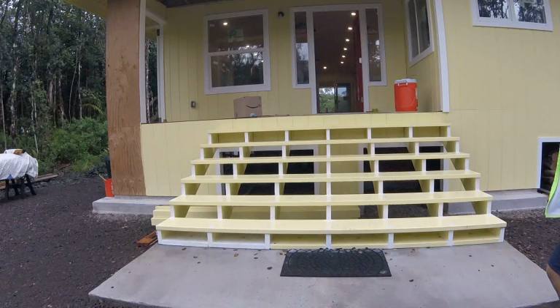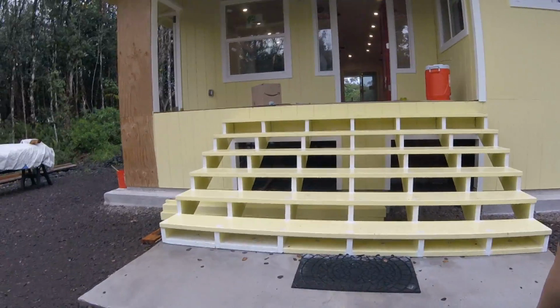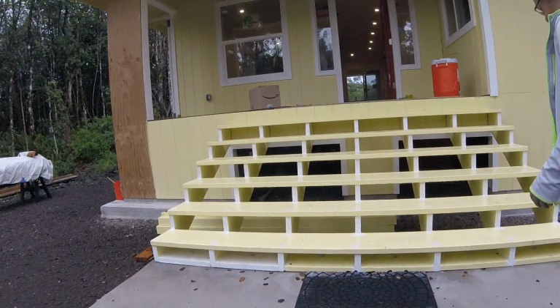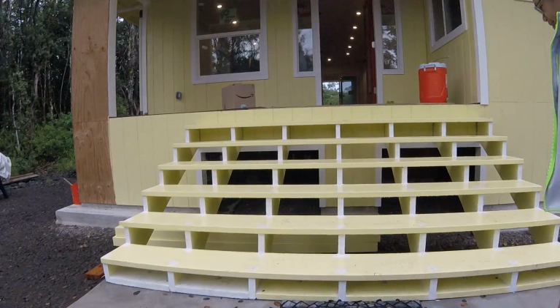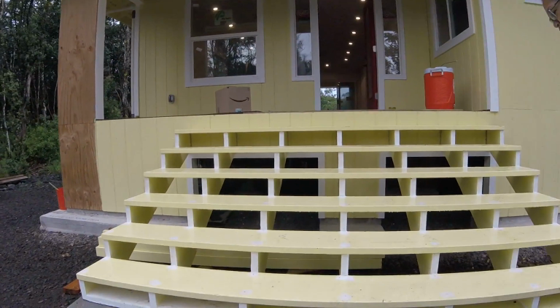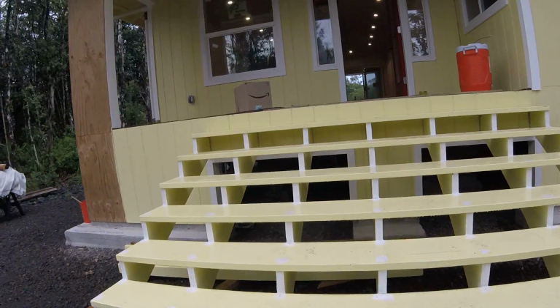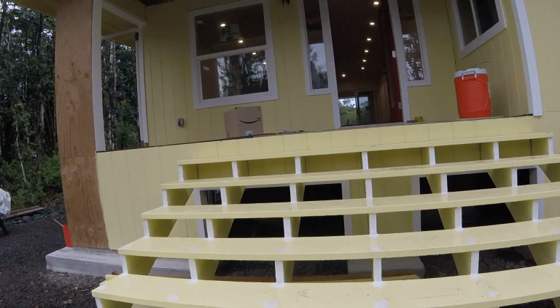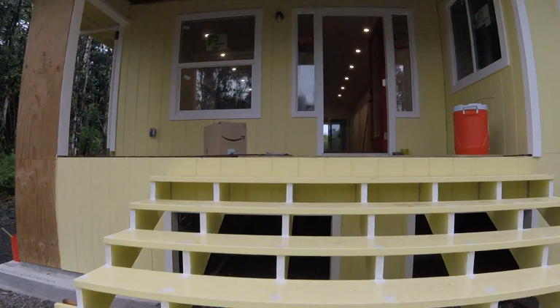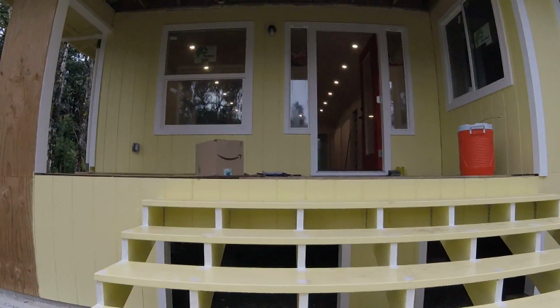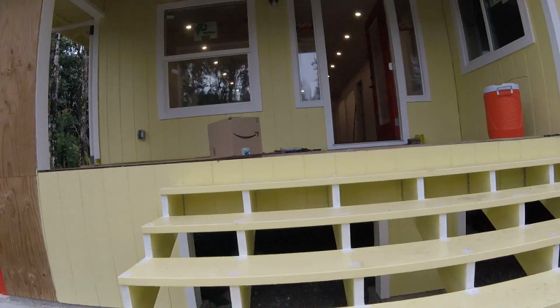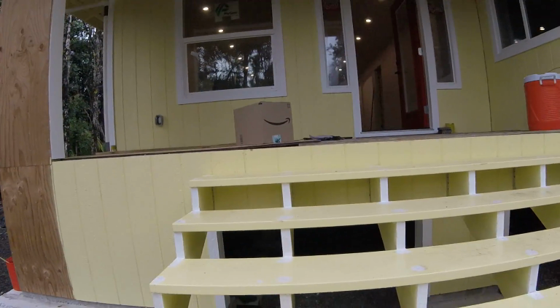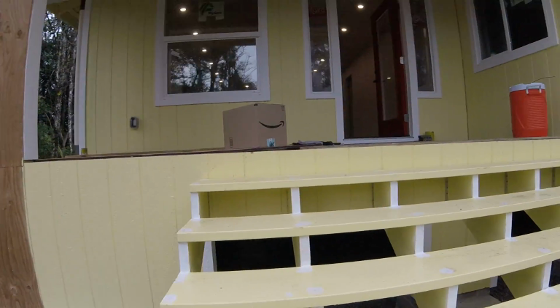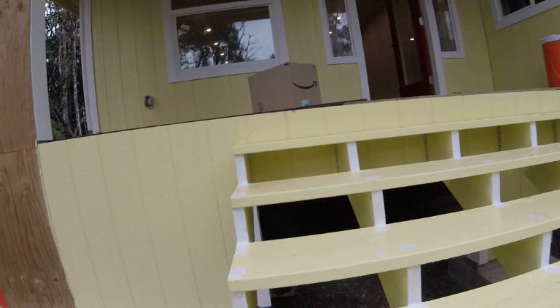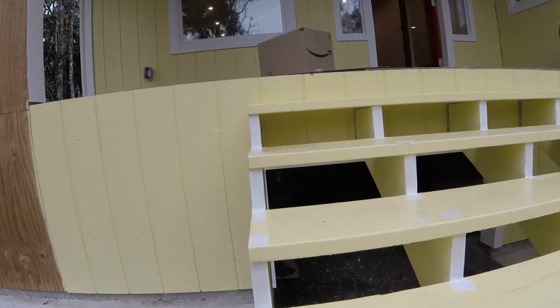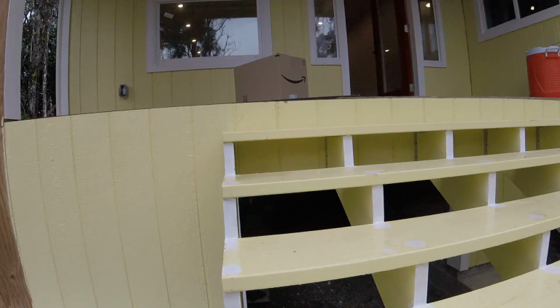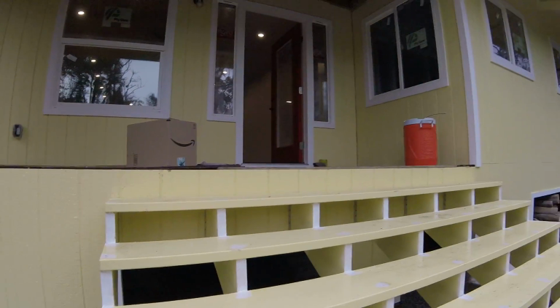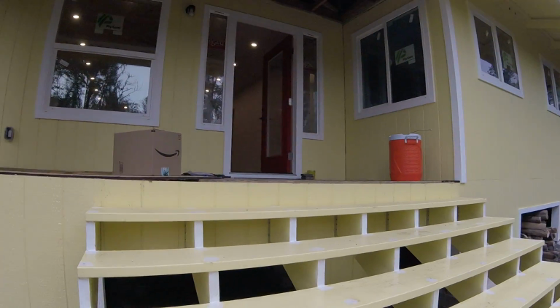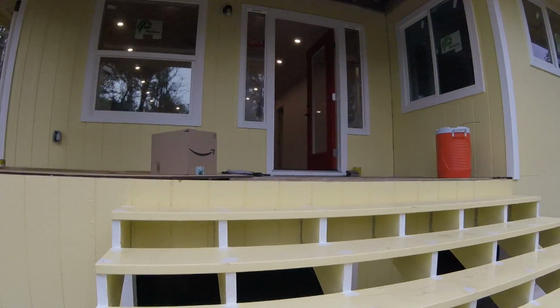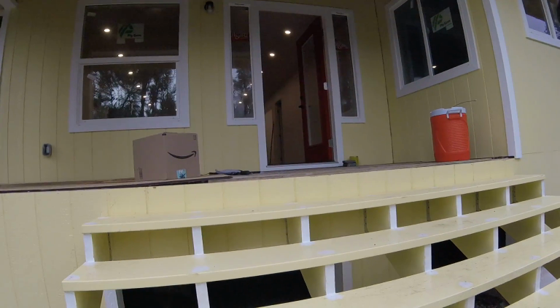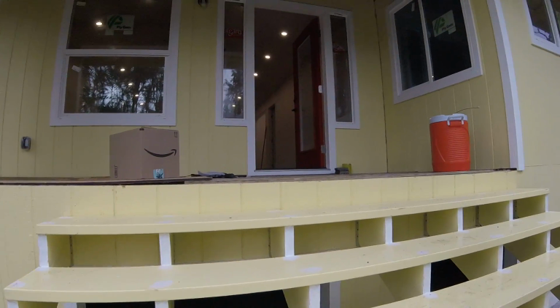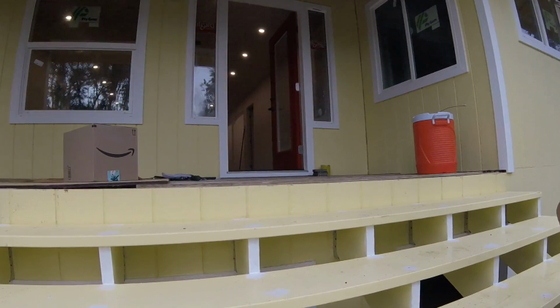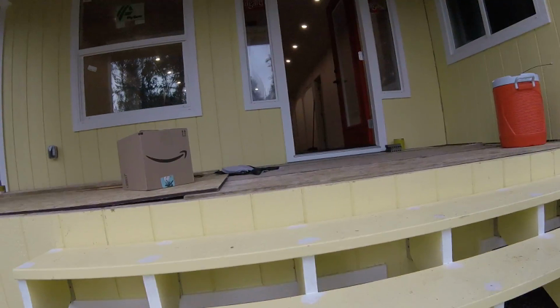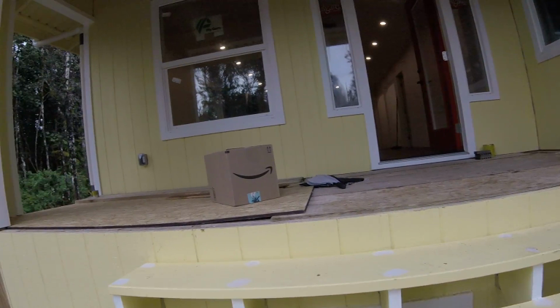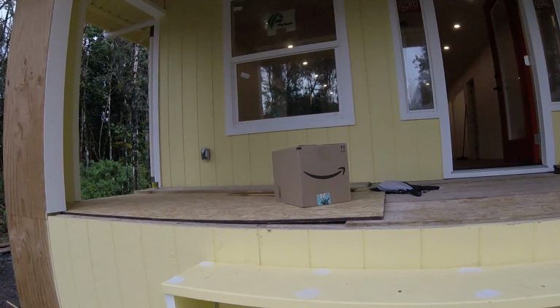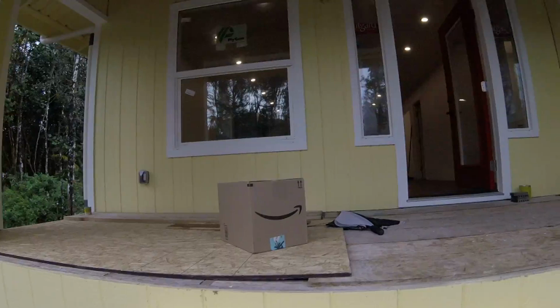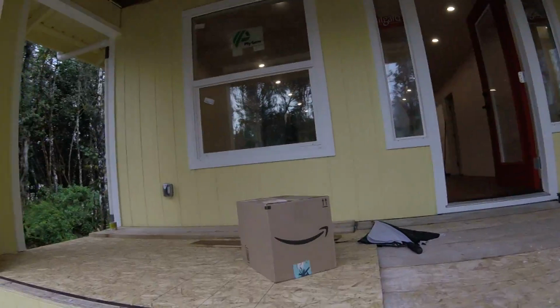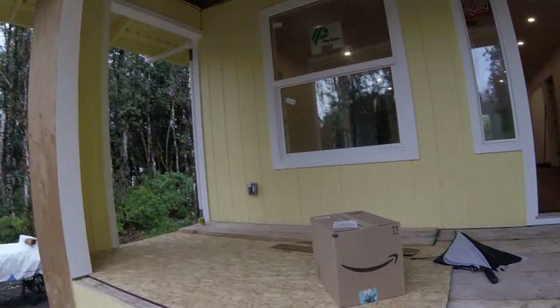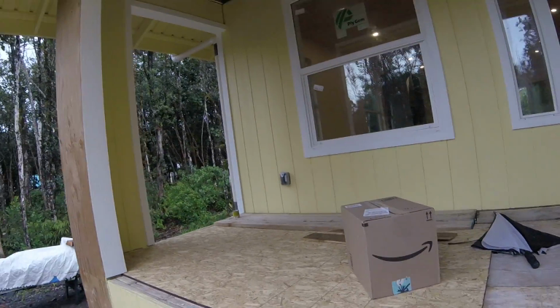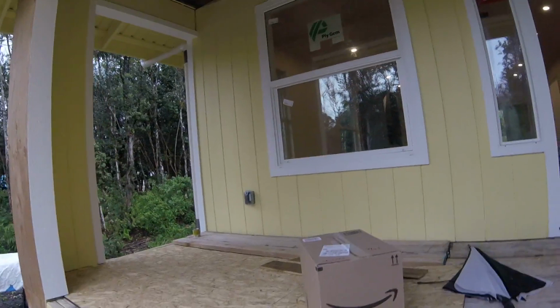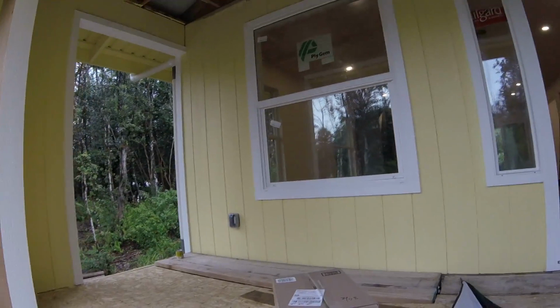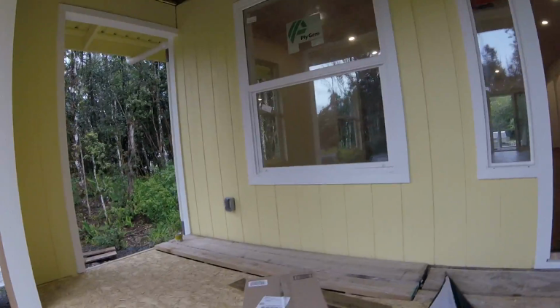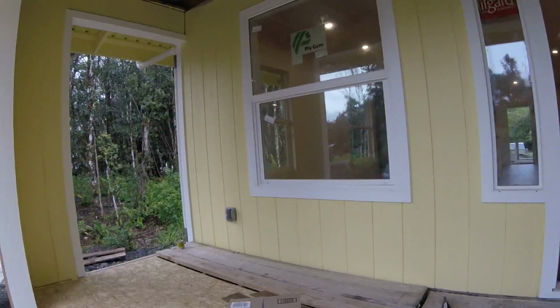The contractor to do the flooring just left. With my knee the way it is, I didn't think I would be comfortable being on my knees doing flooring, so I hired a guy. It was totally worth it.